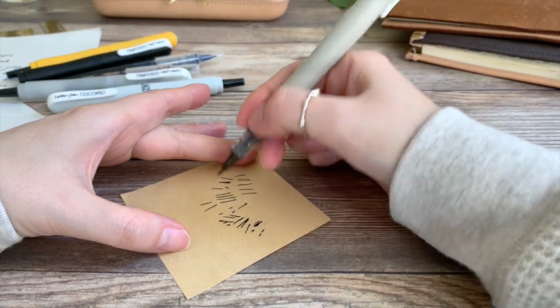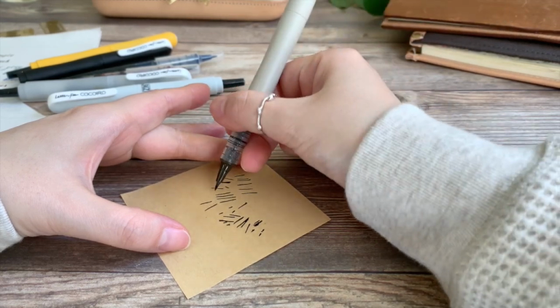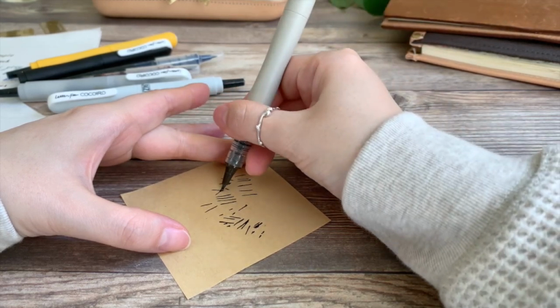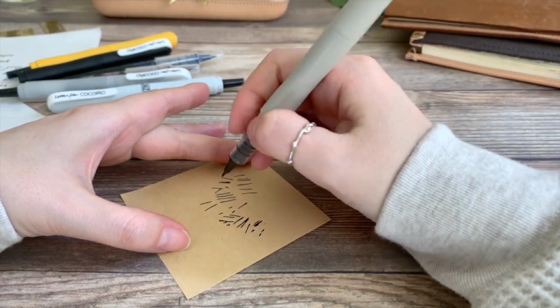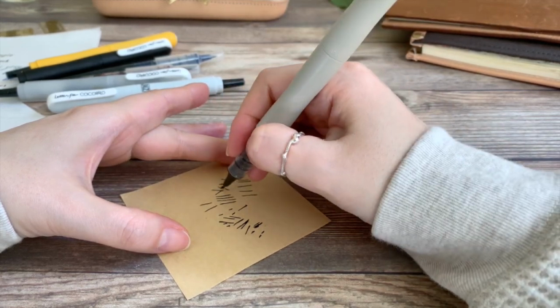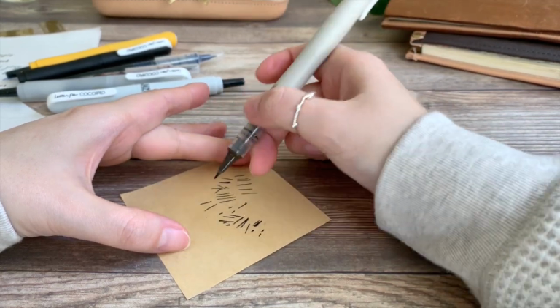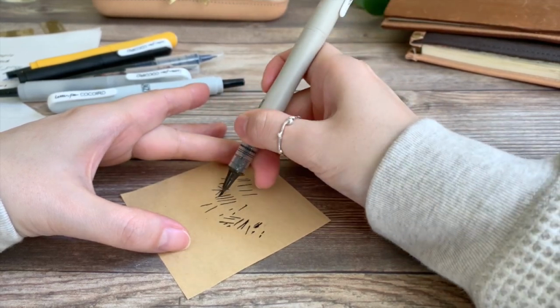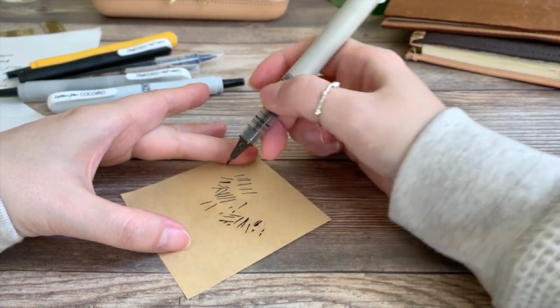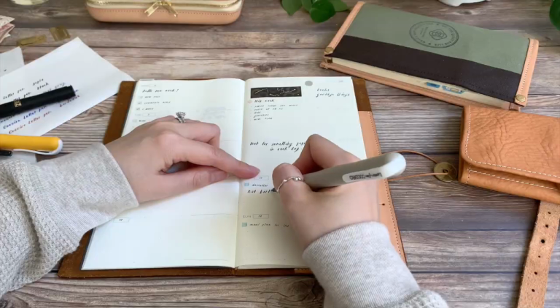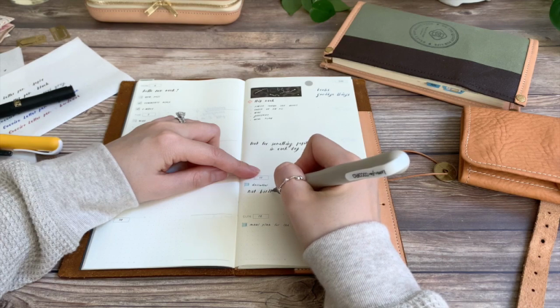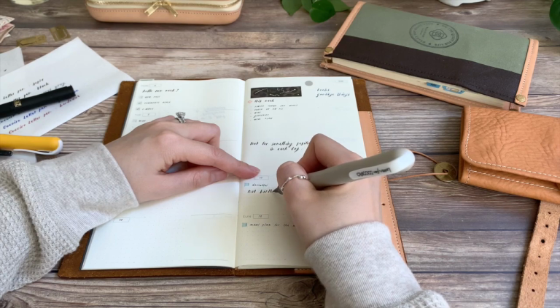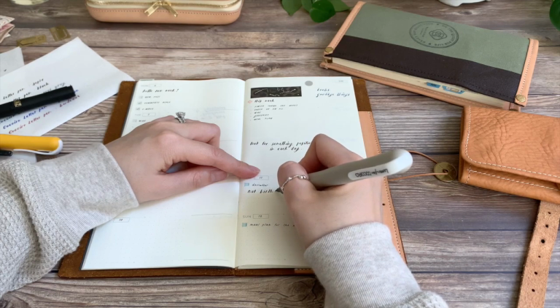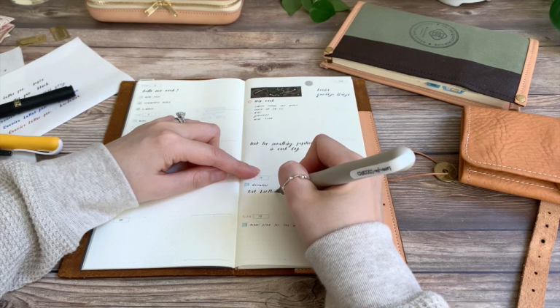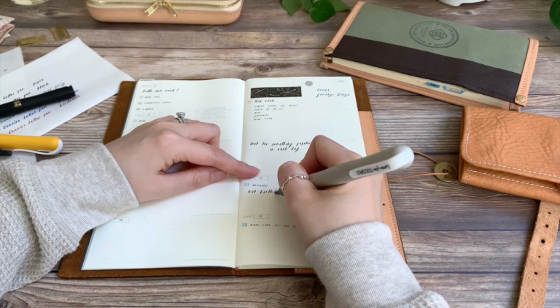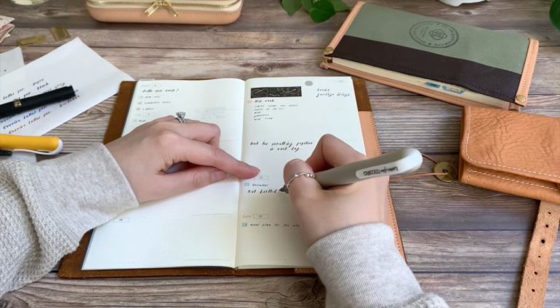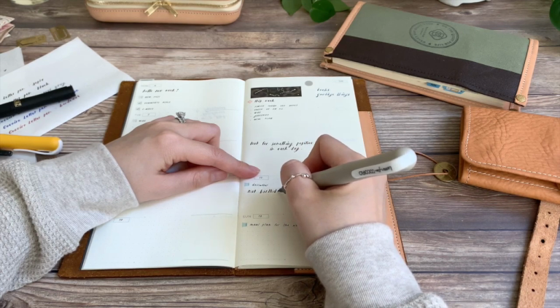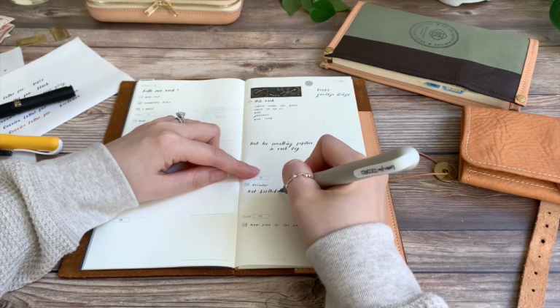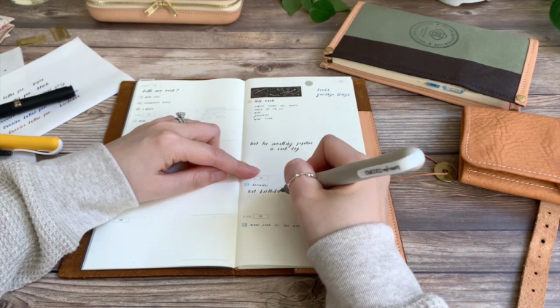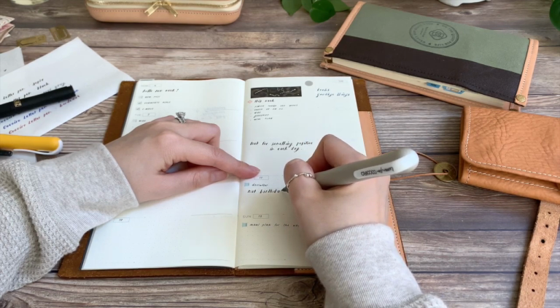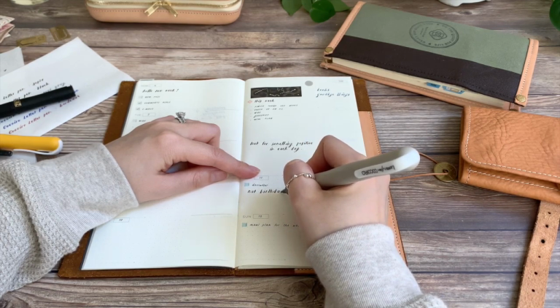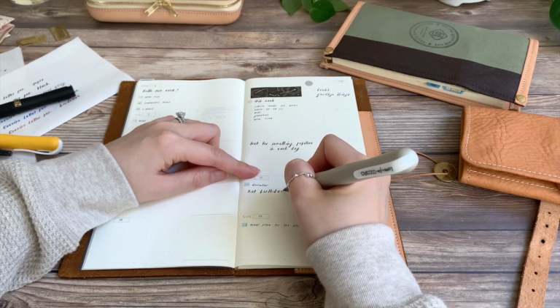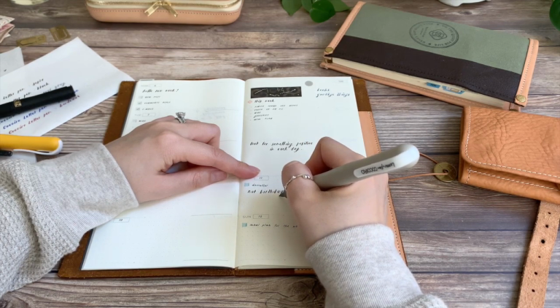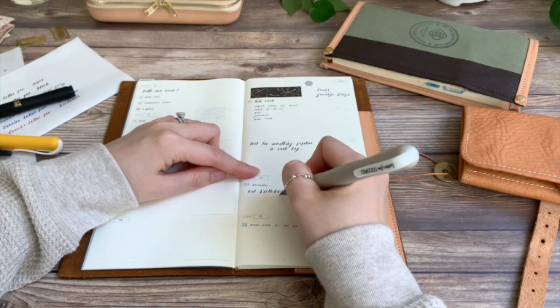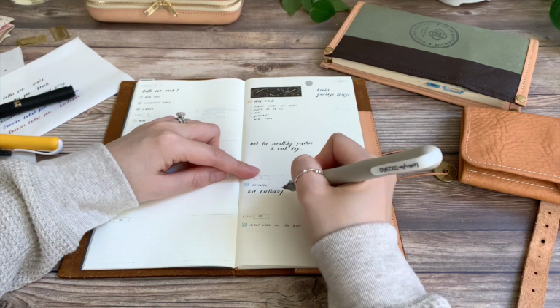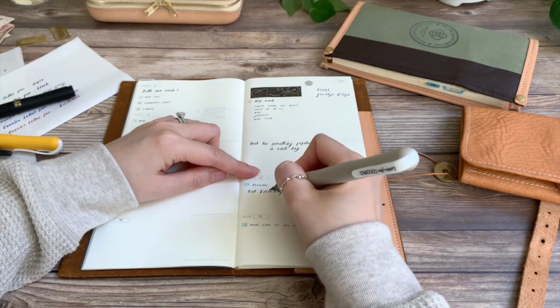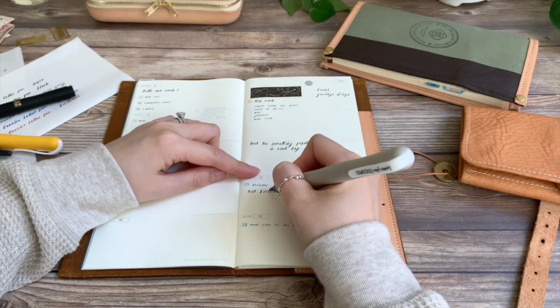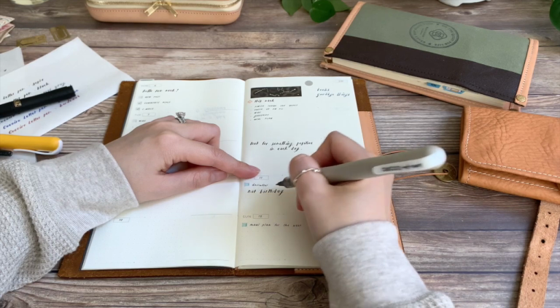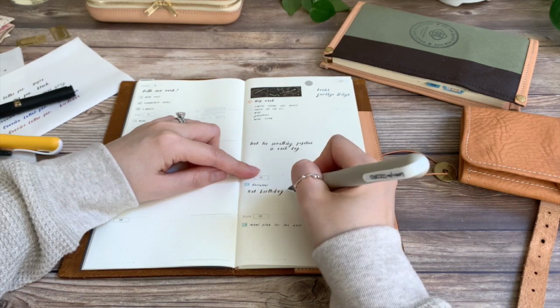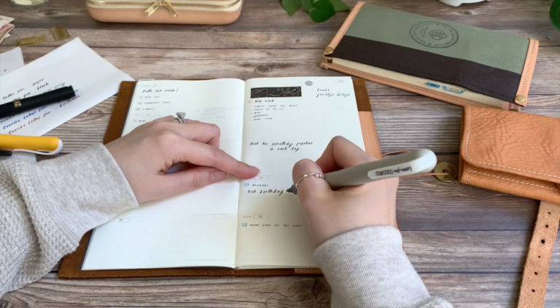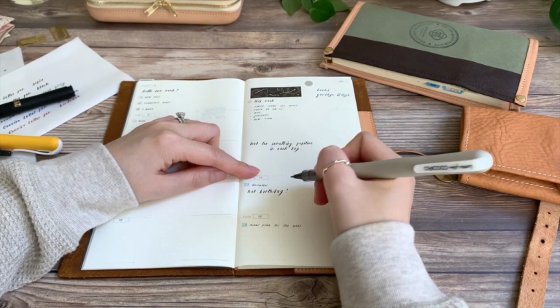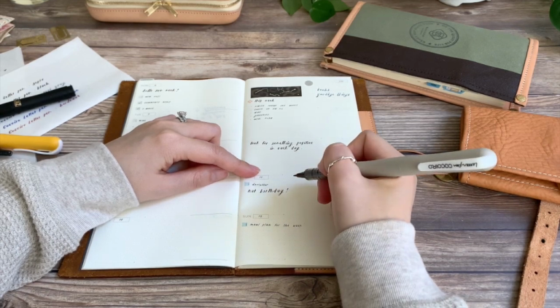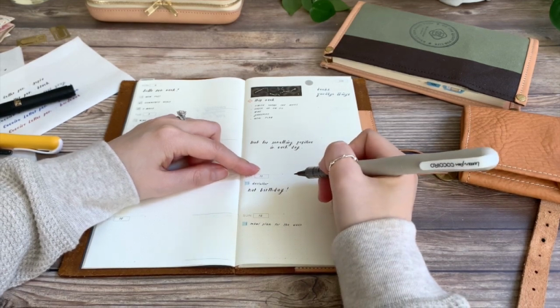Once it's primed, let's go through some basic warm-up exercises. The two strokes in brush lettering consist of thick and thin lines. First, let's practice making some thick lines.